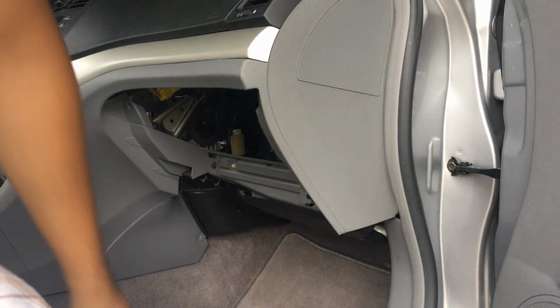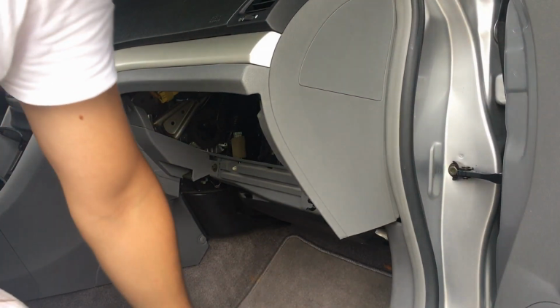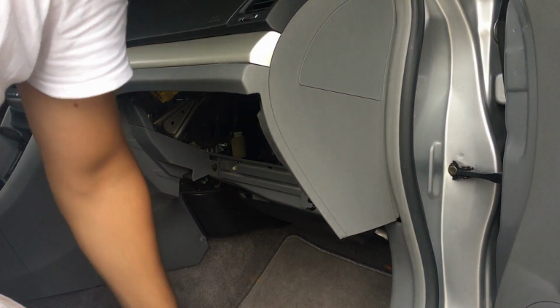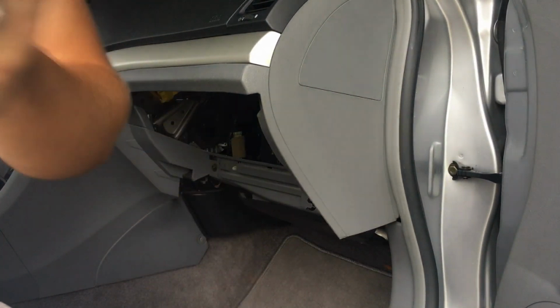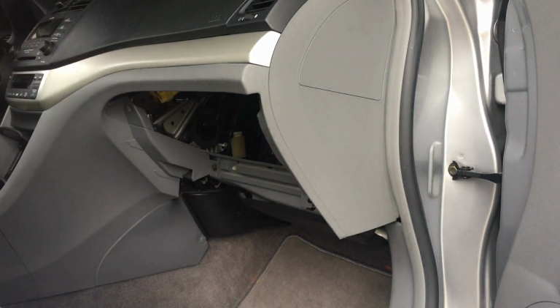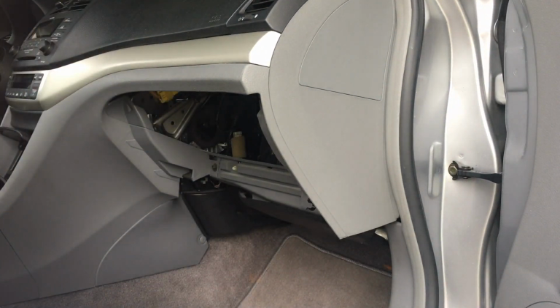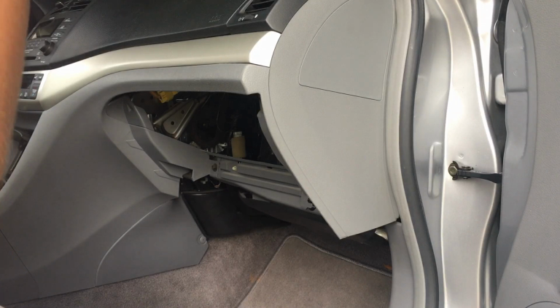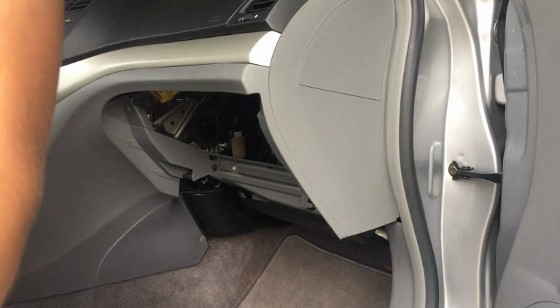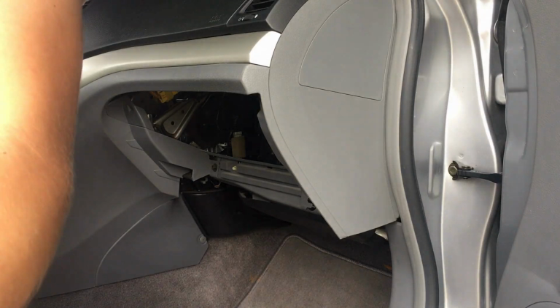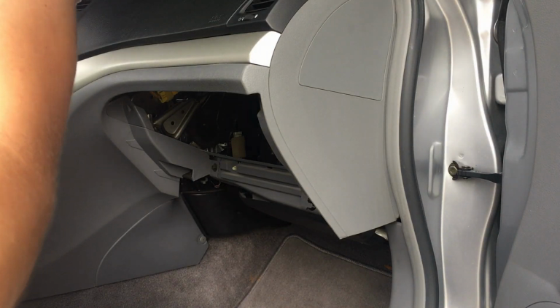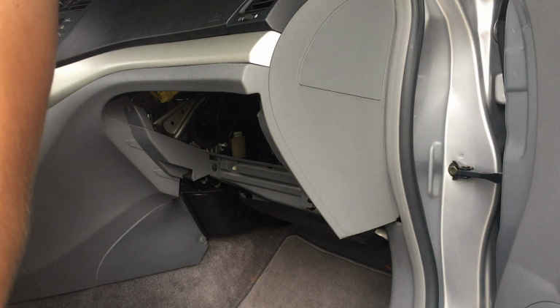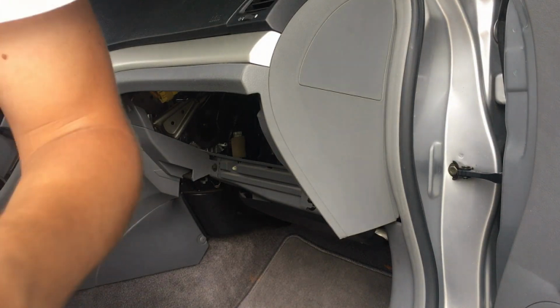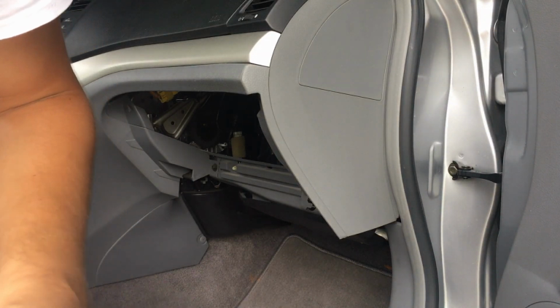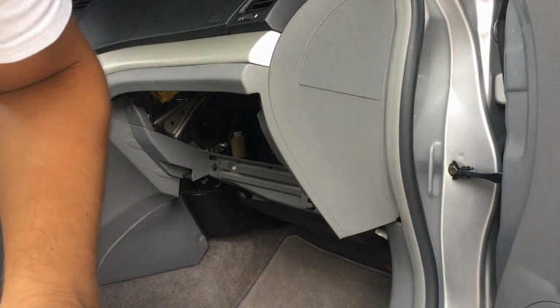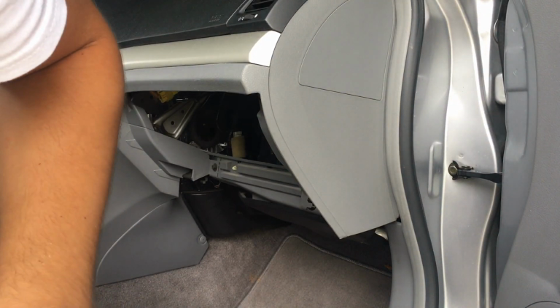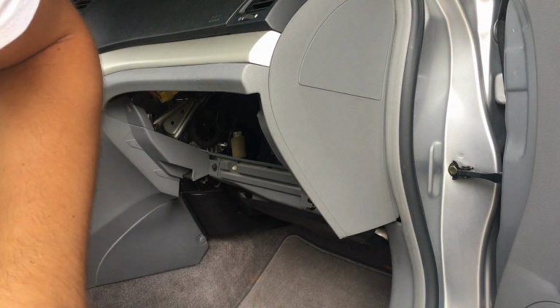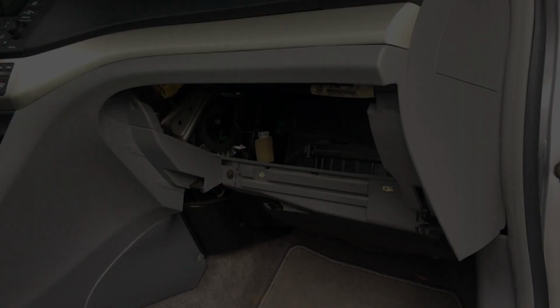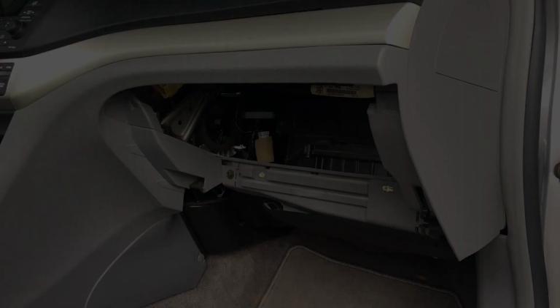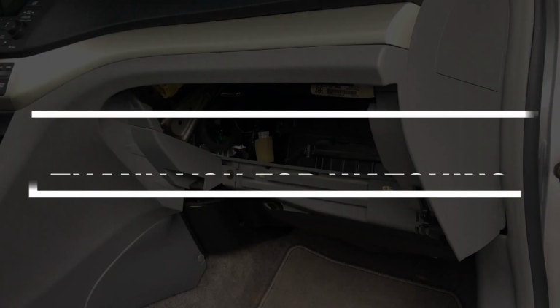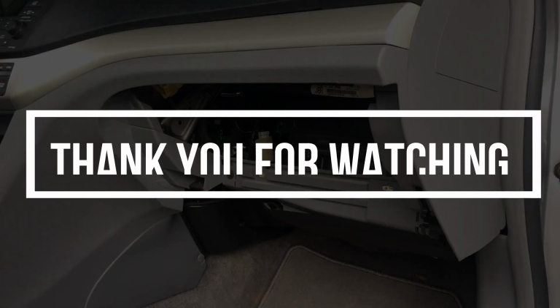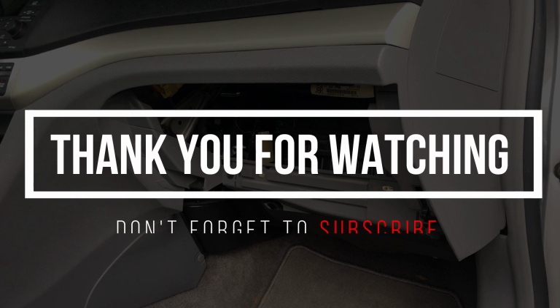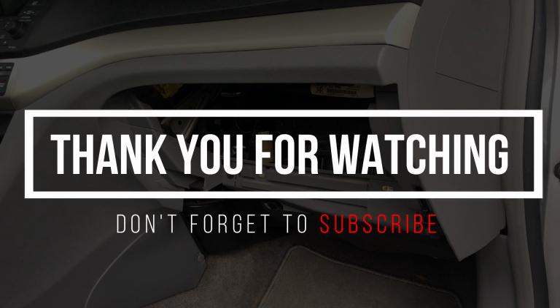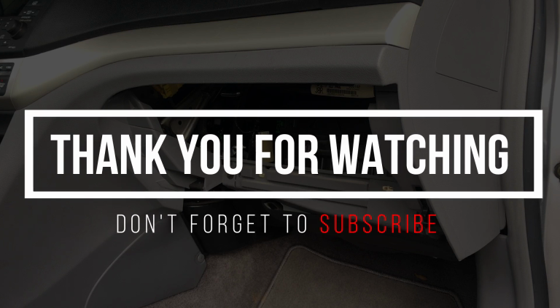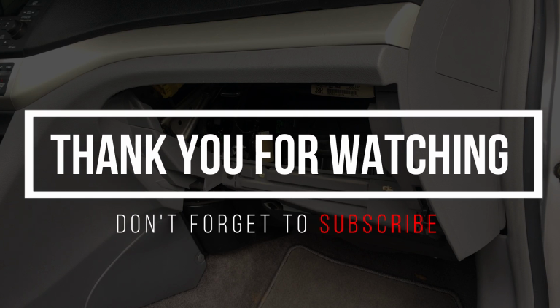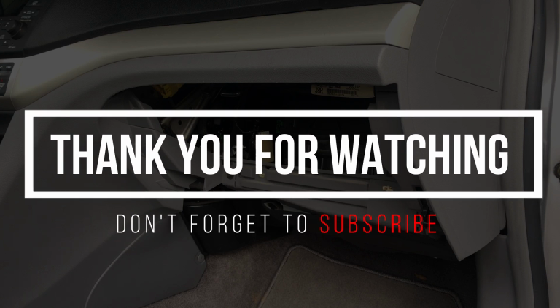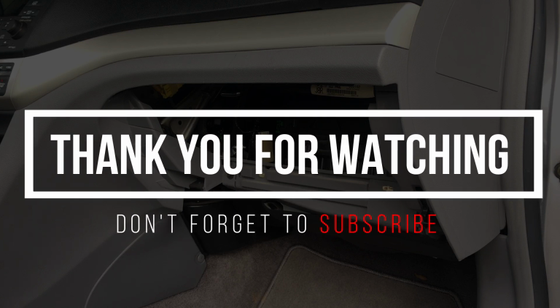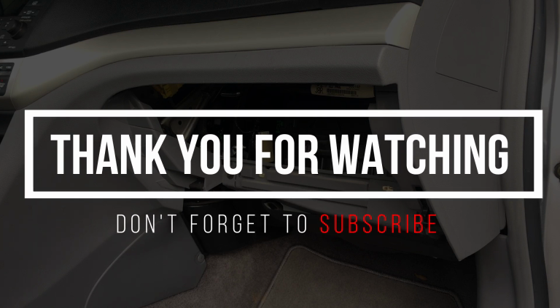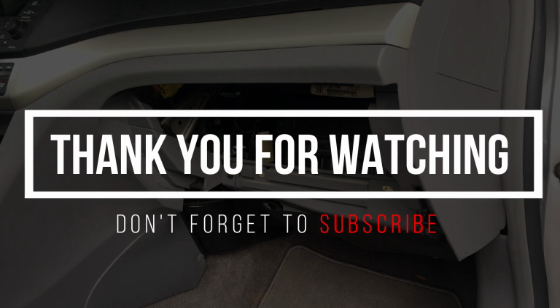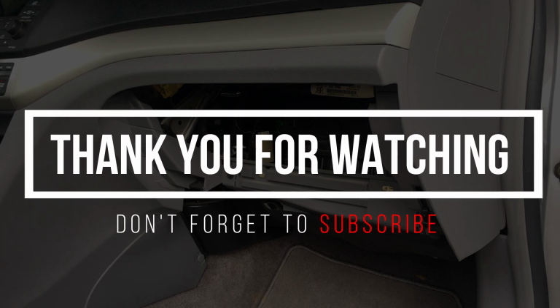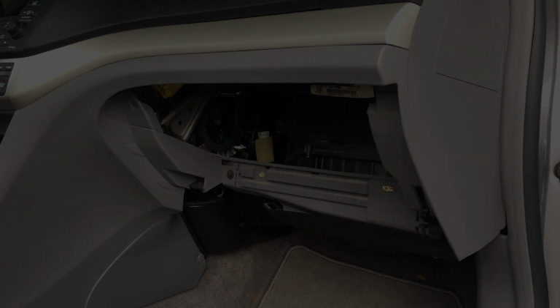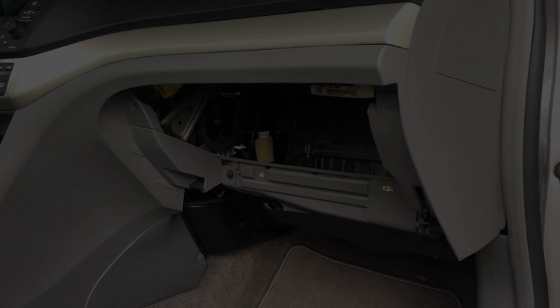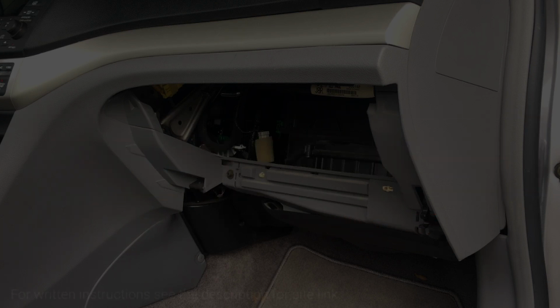I like to put the screws right back into the same locations so that I don't lose them. That's it — that's how you remove a glove compartment on a 2005 Acura TSX.